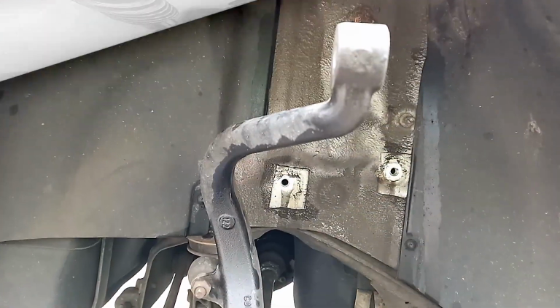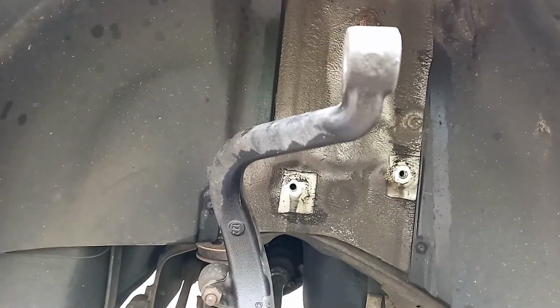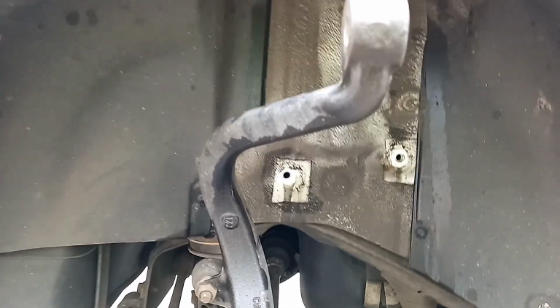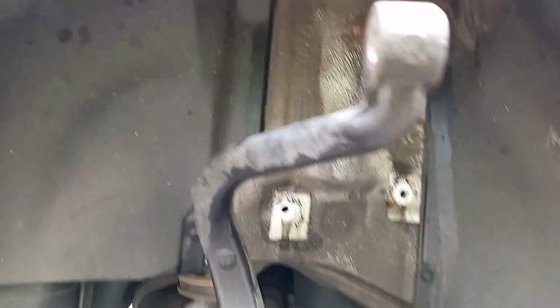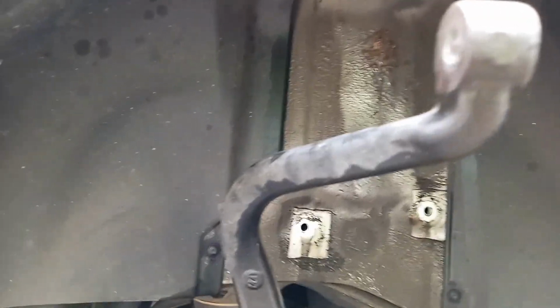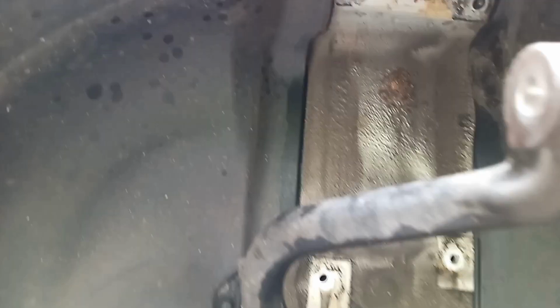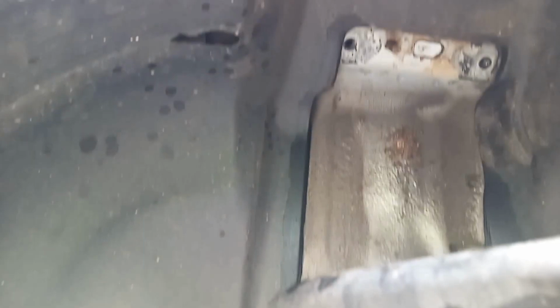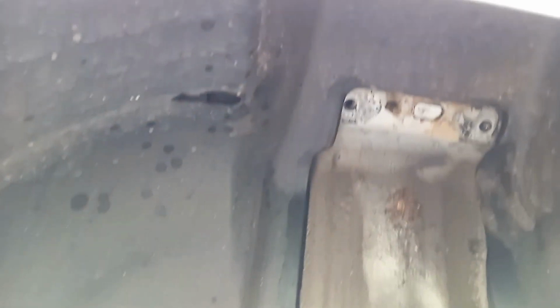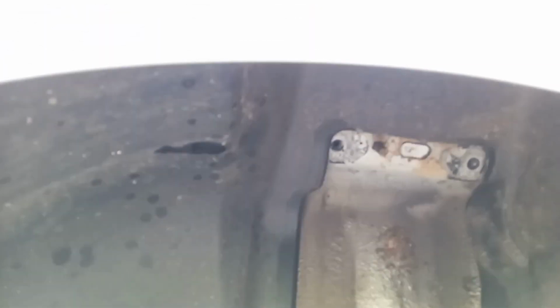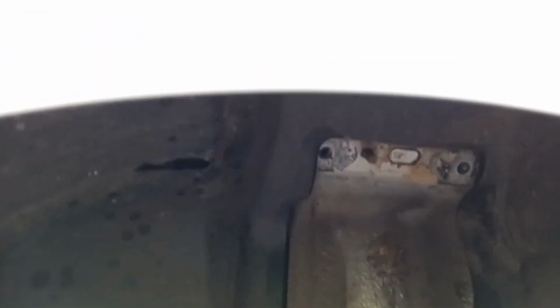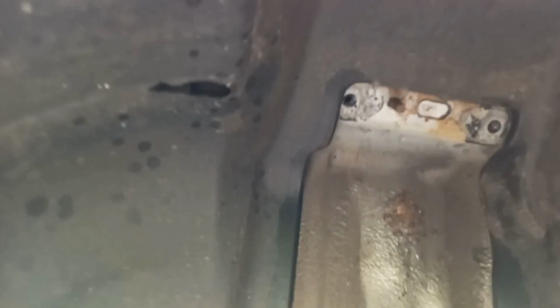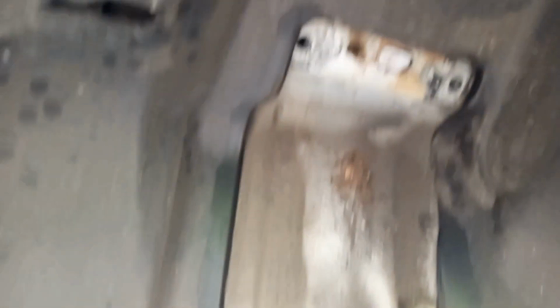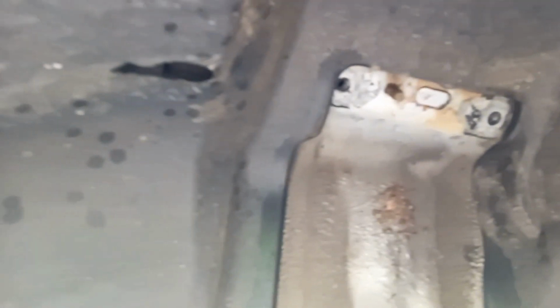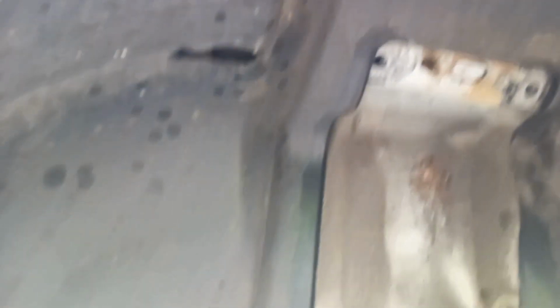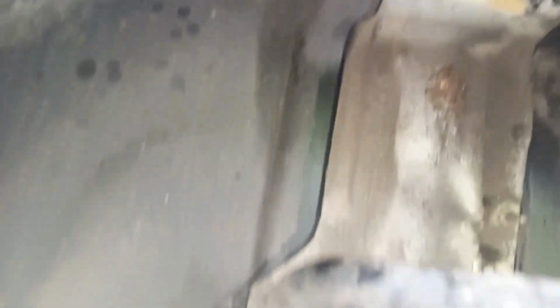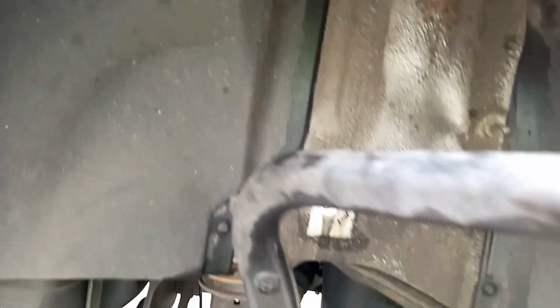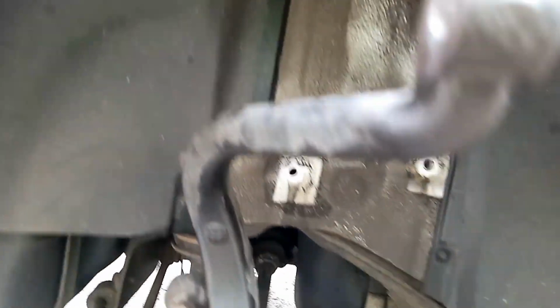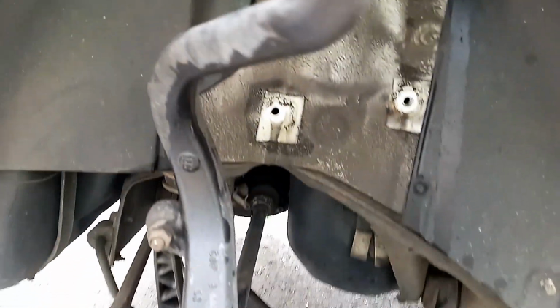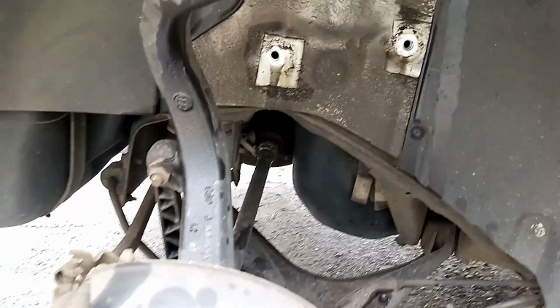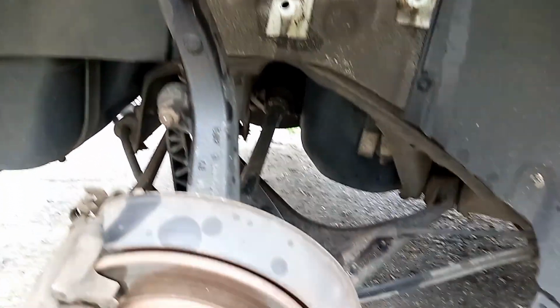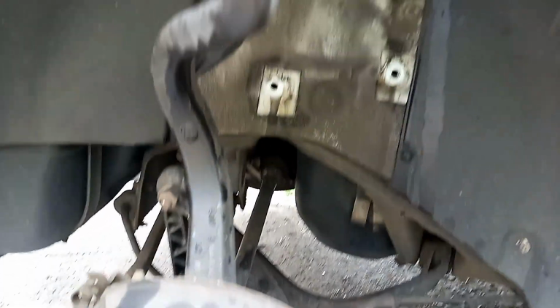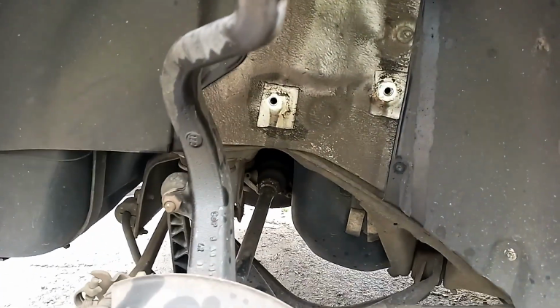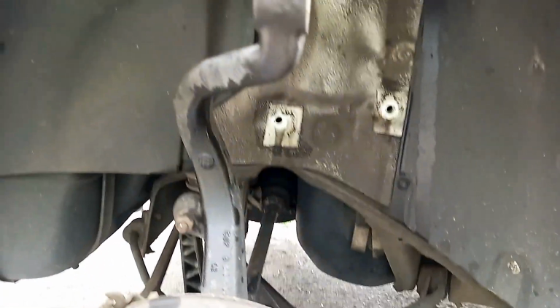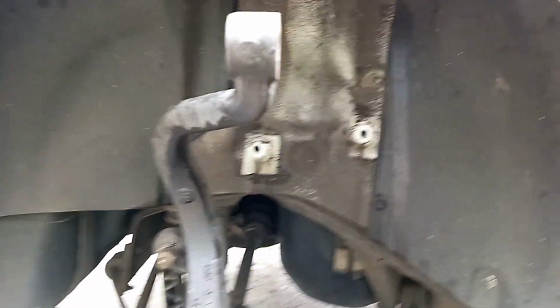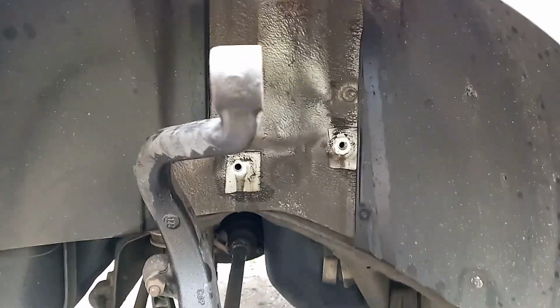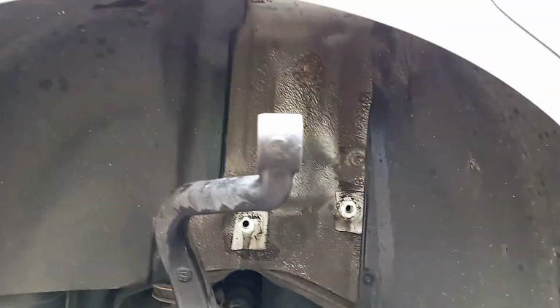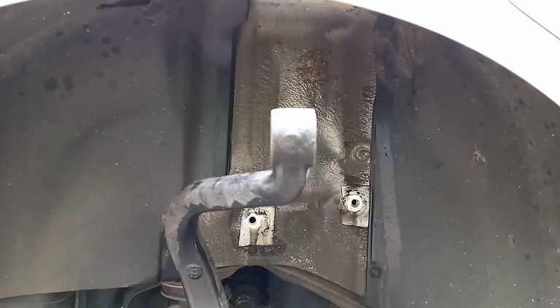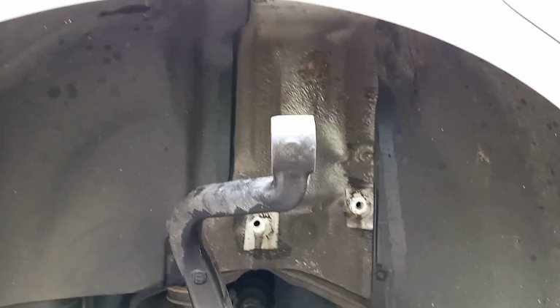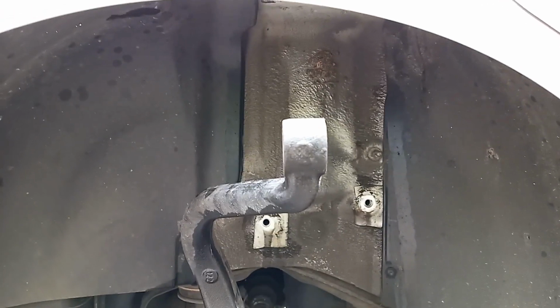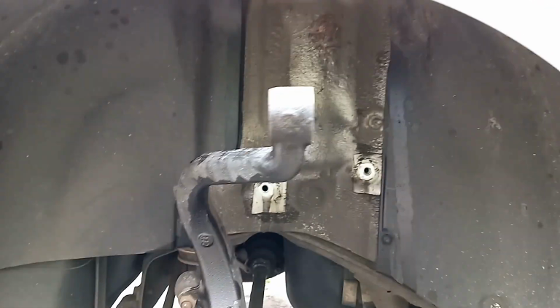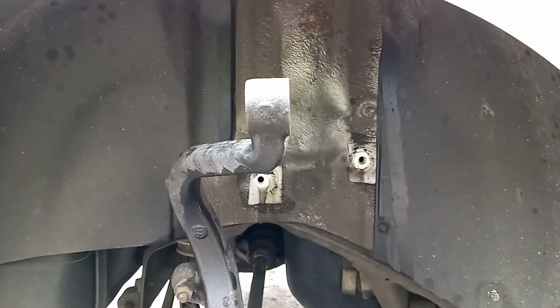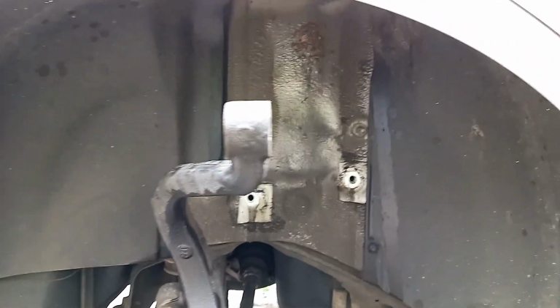So the rear is off on this side, and the other side I redid it already. There's not much to it — loosen everything up, pop the shock out, and replace it.